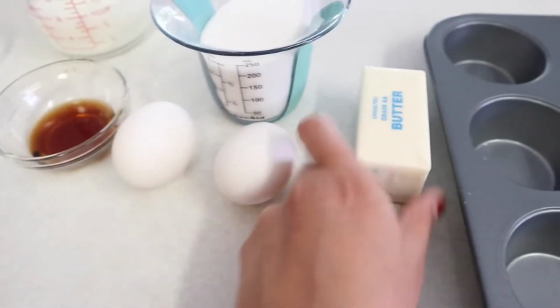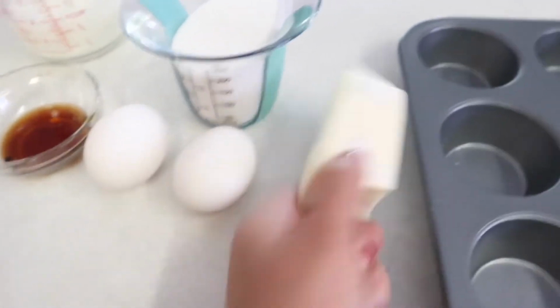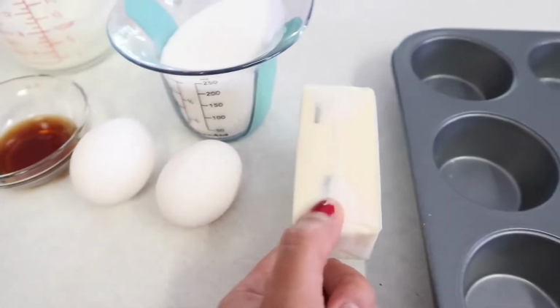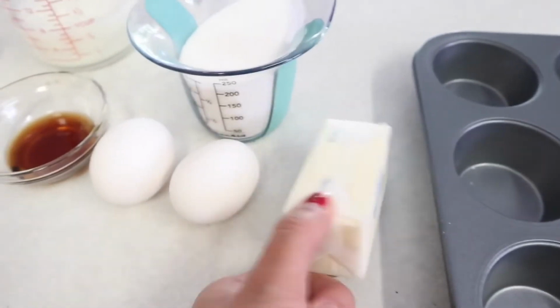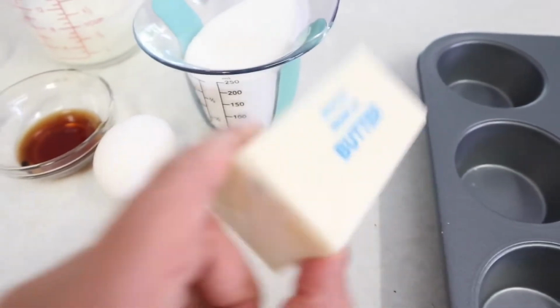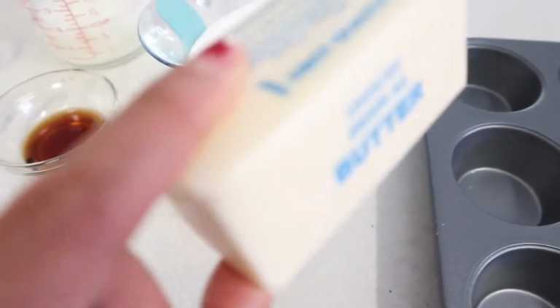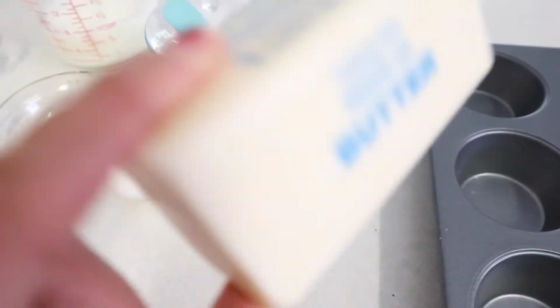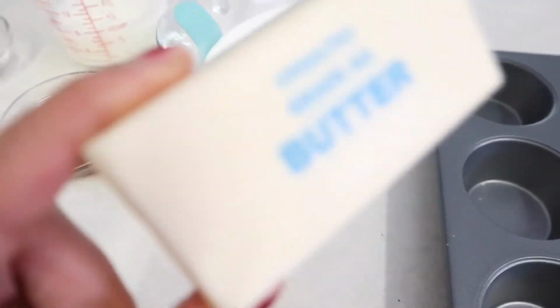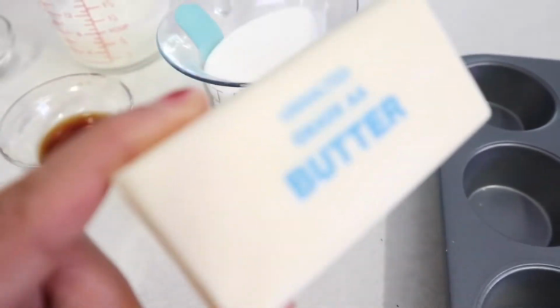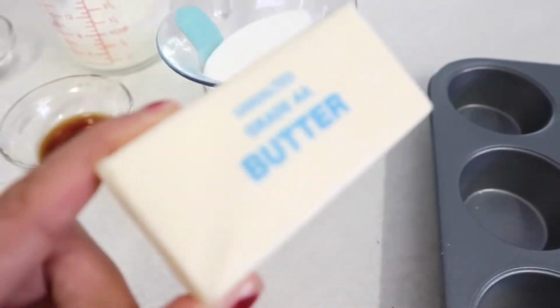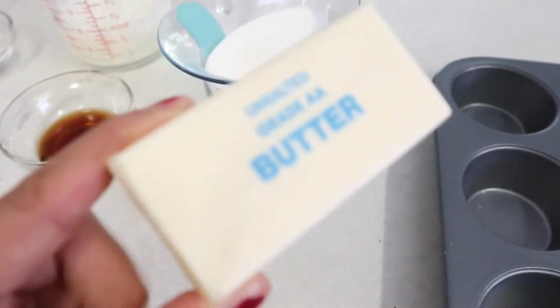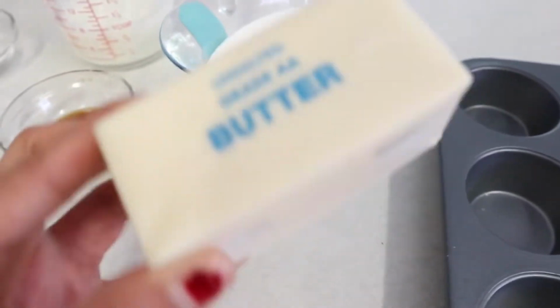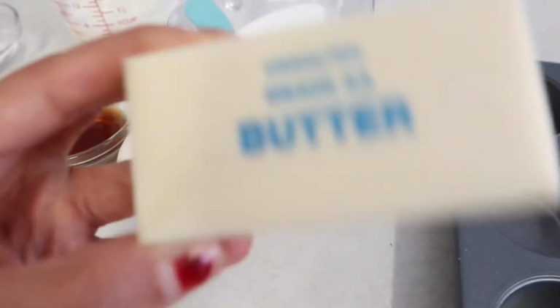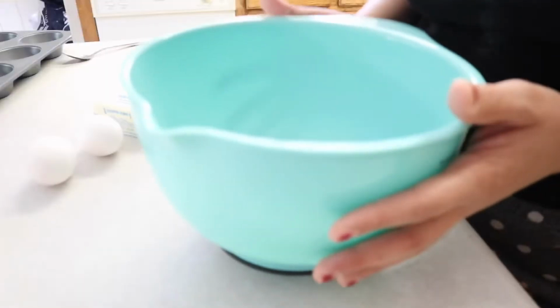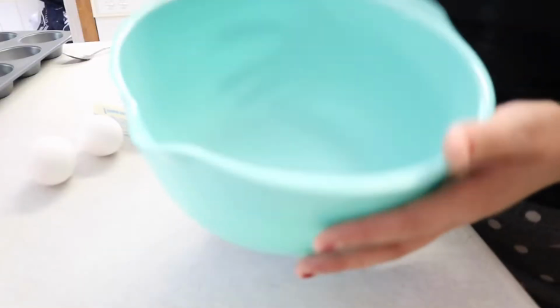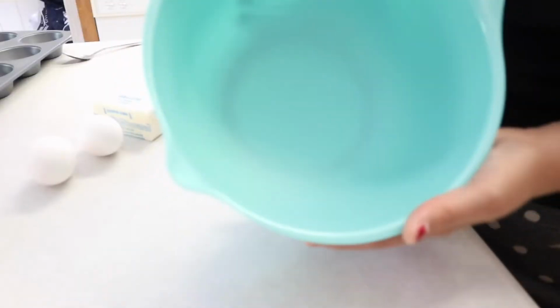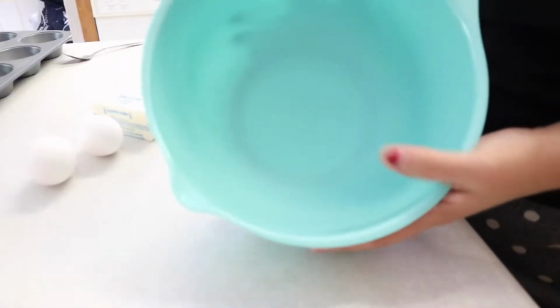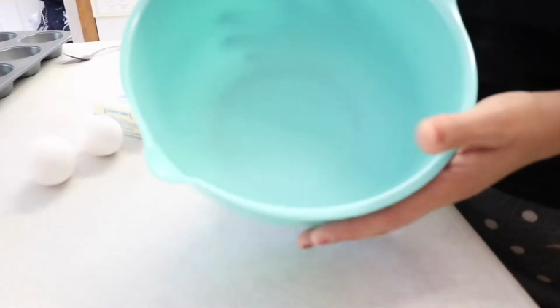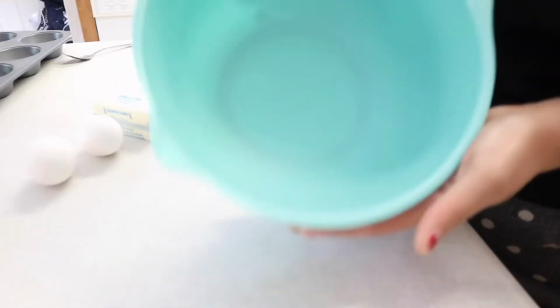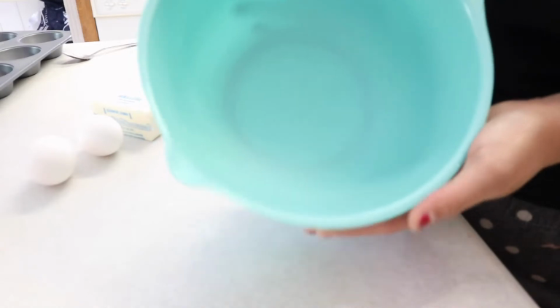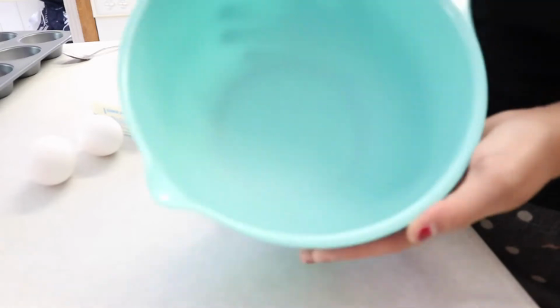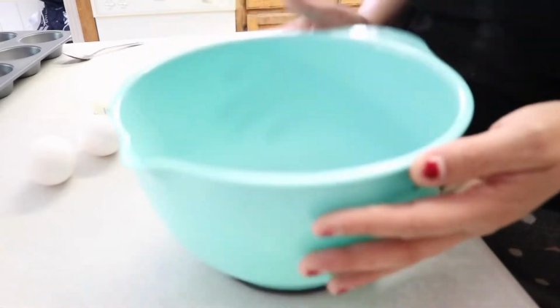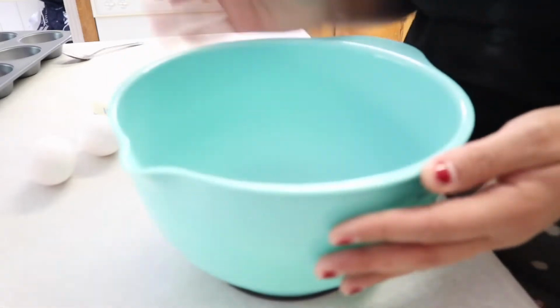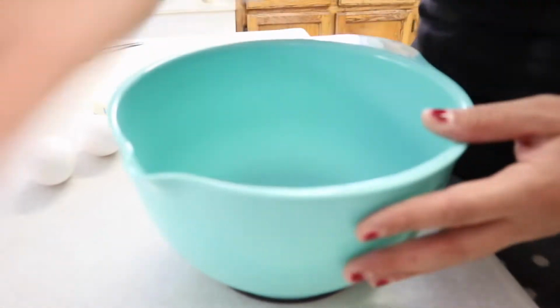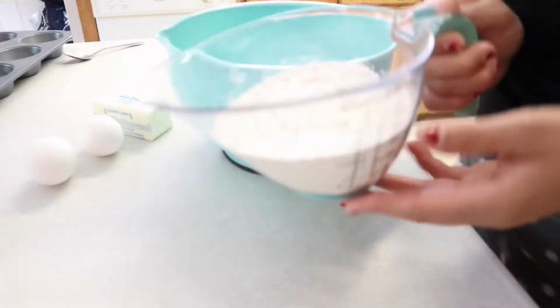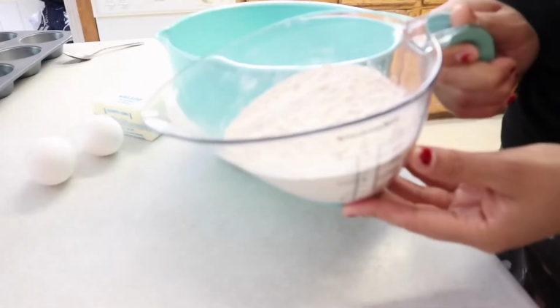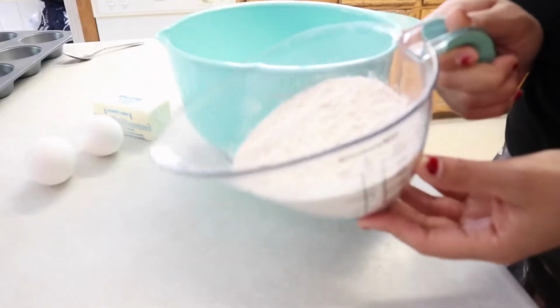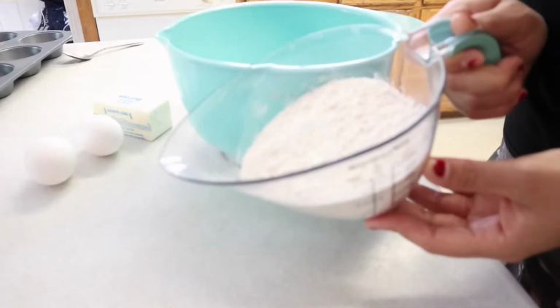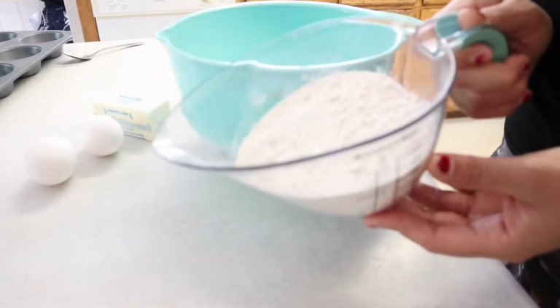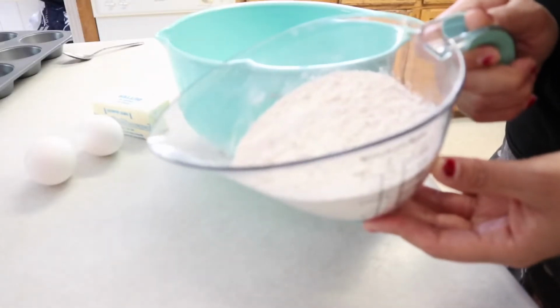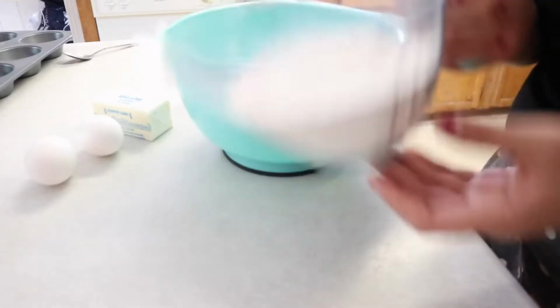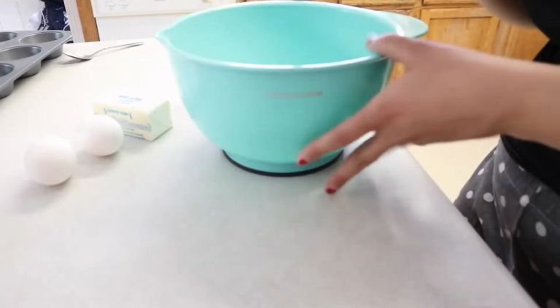We're gonna need one cup of sugar, two eggs, and an unsalted butter stick. We're gonna start off with all the dry ingredients — starting with a cup and a half of flour.